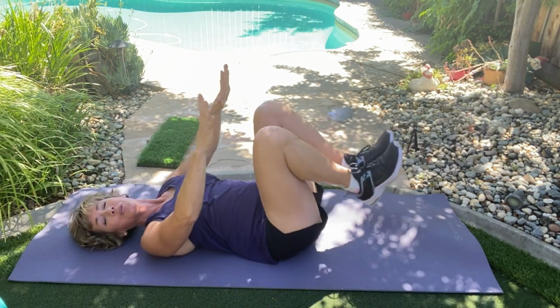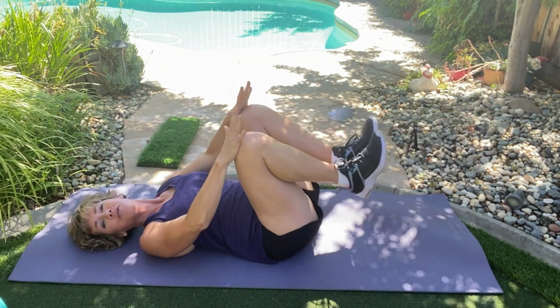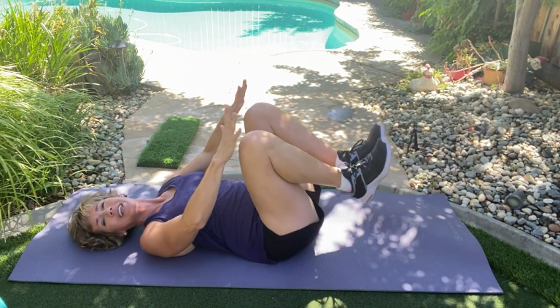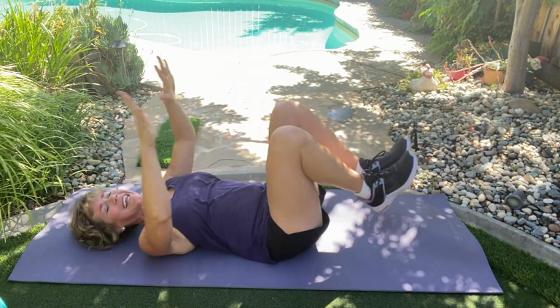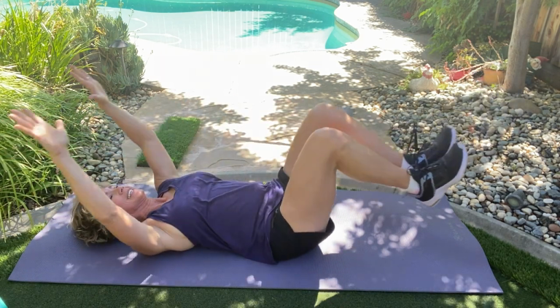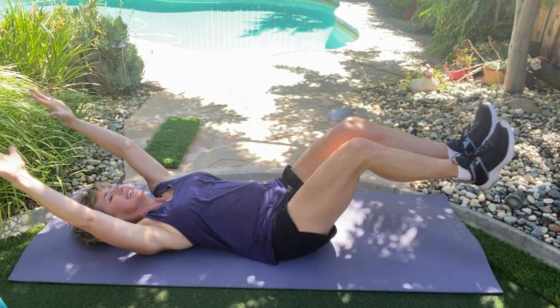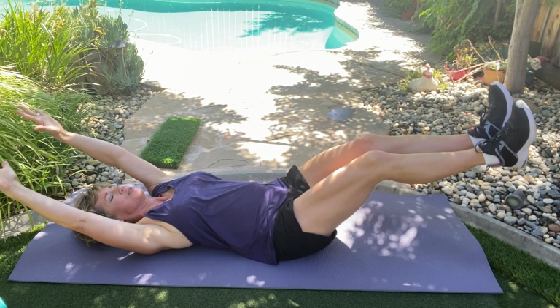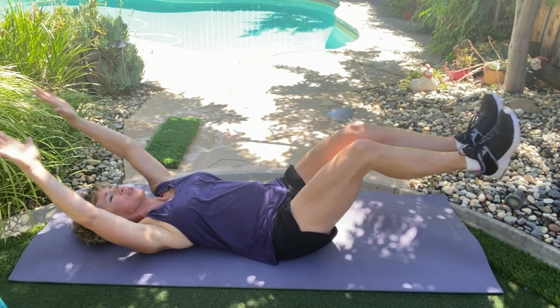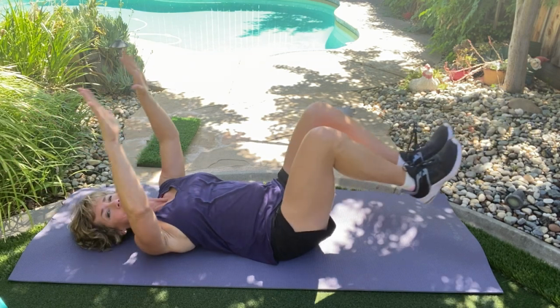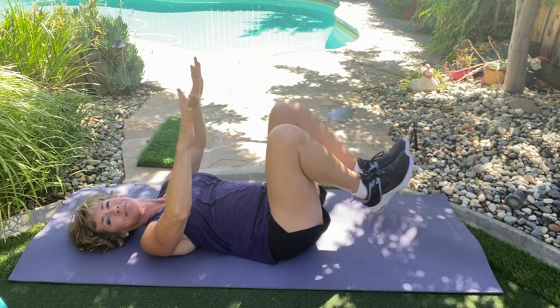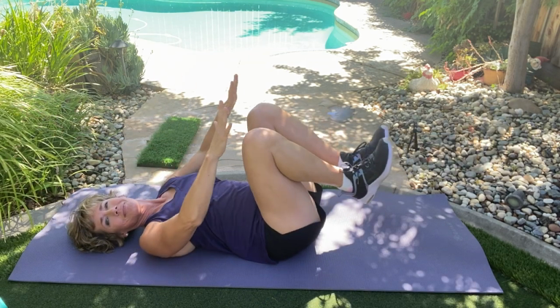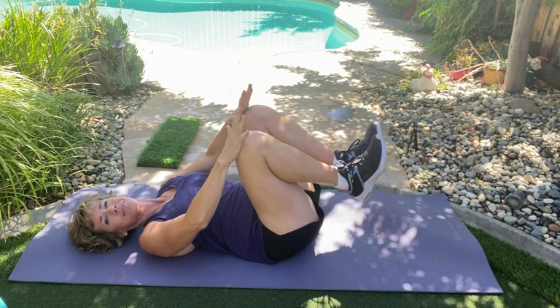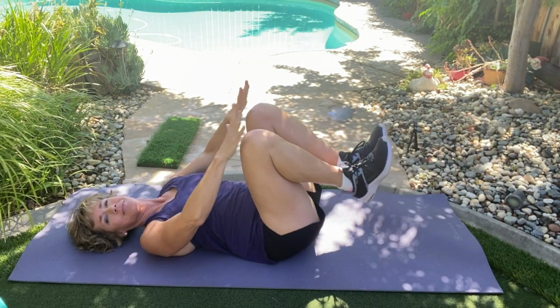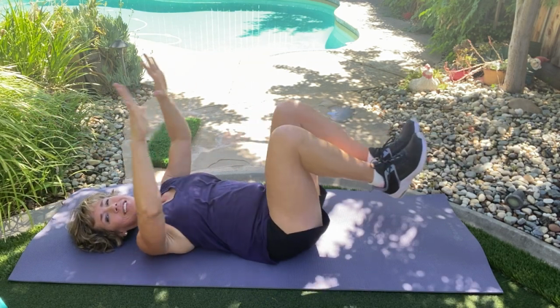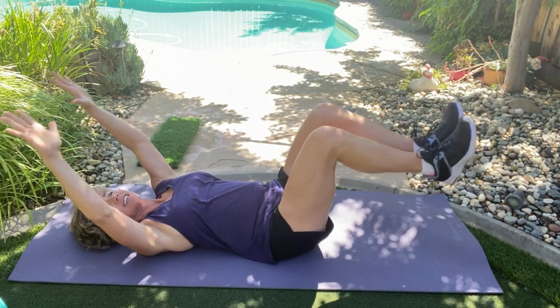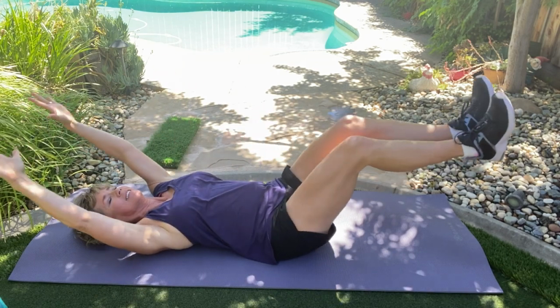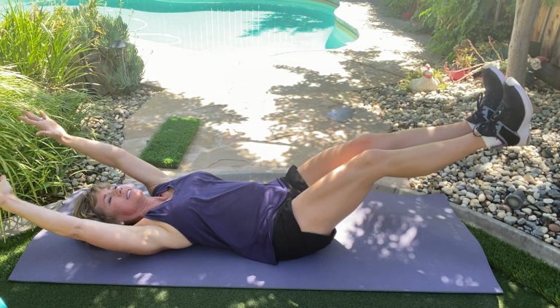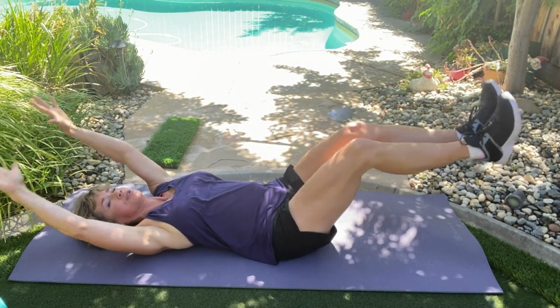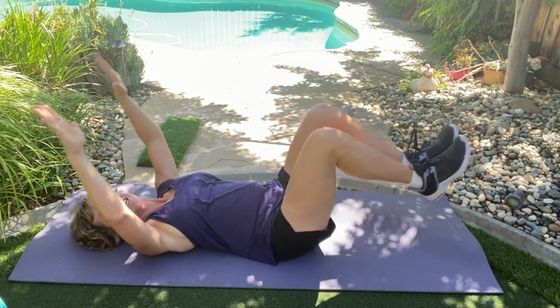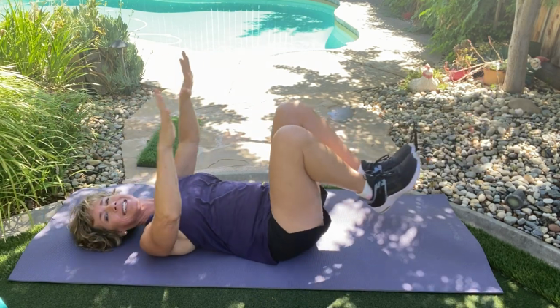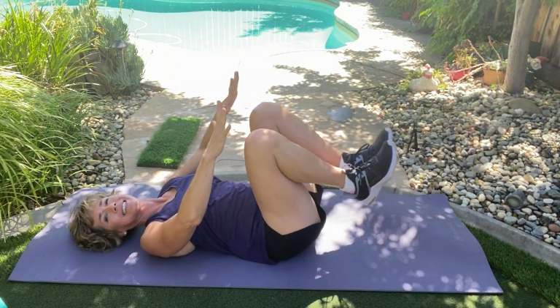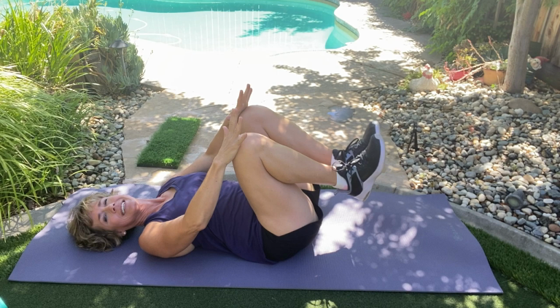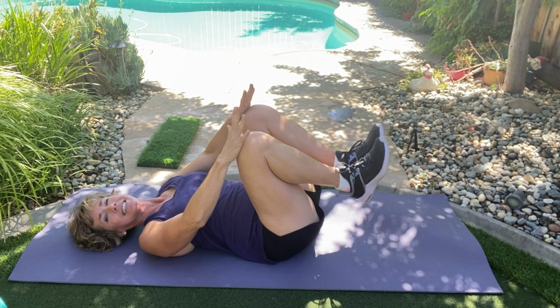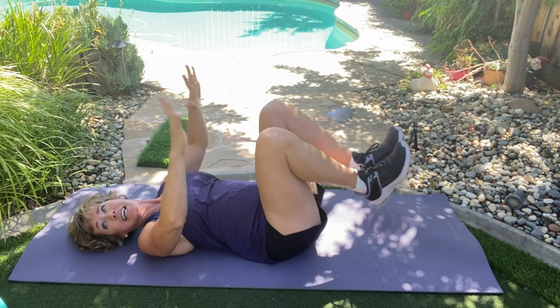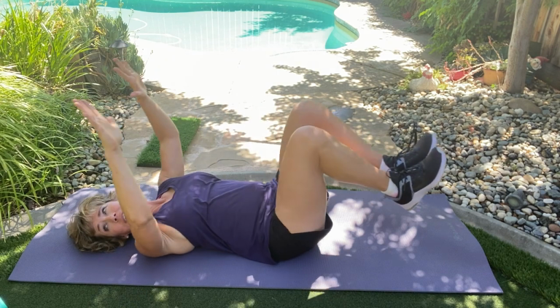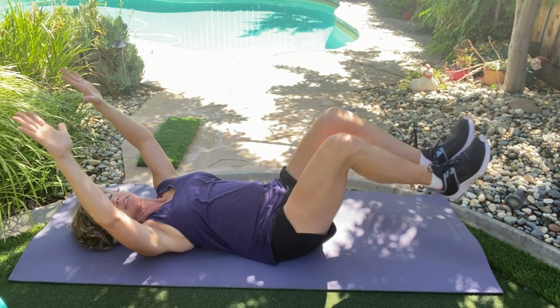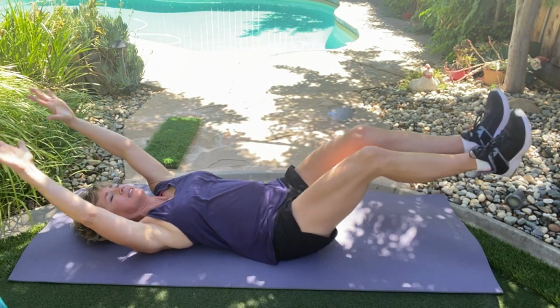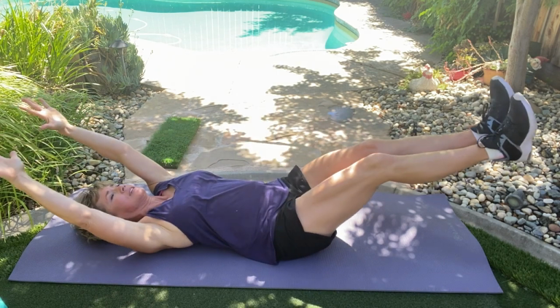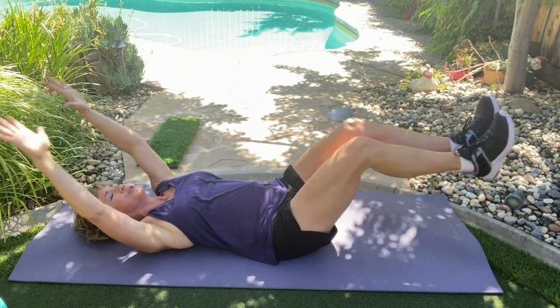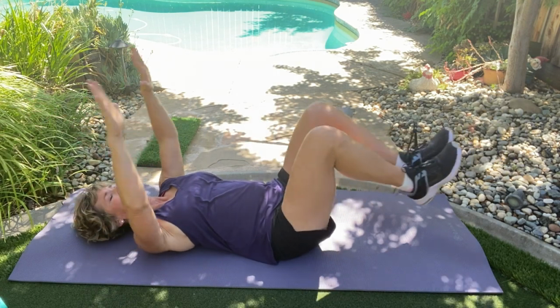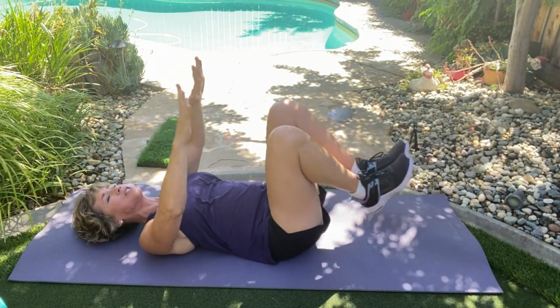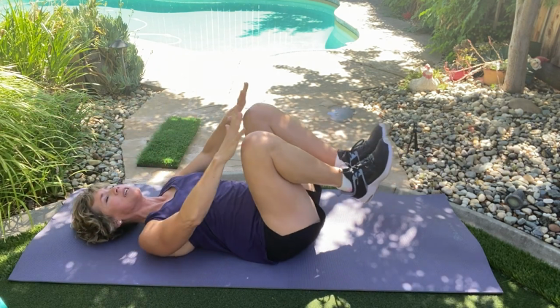We have four more like that. Here's four, here's three, last two right here, here's two, last one.